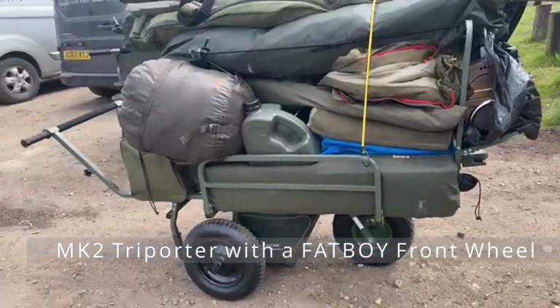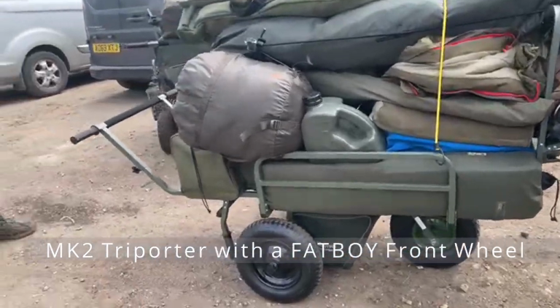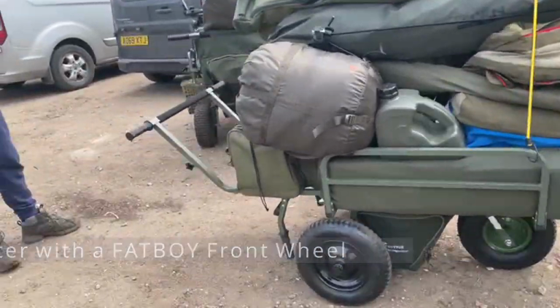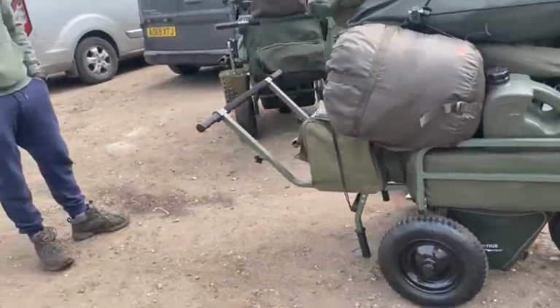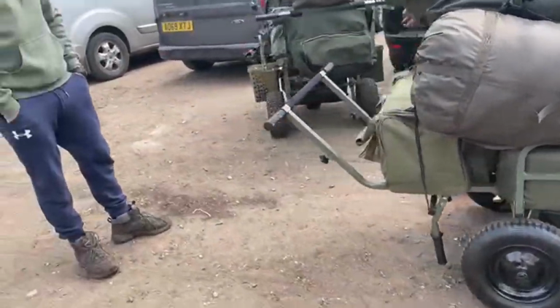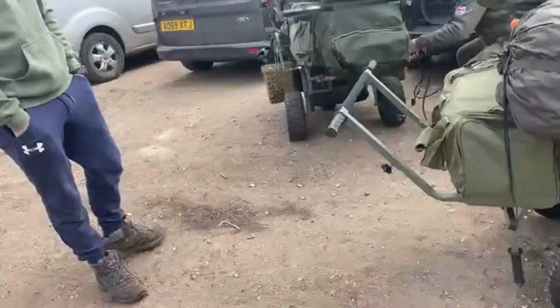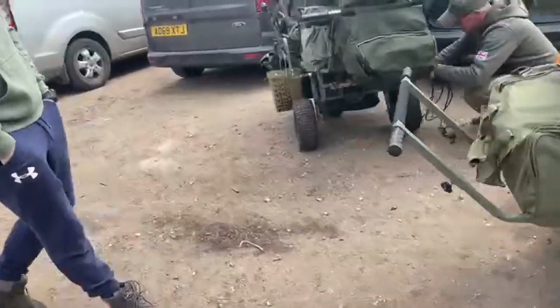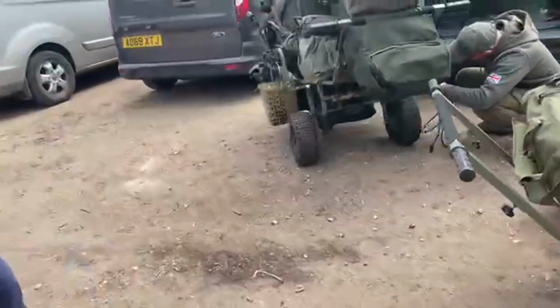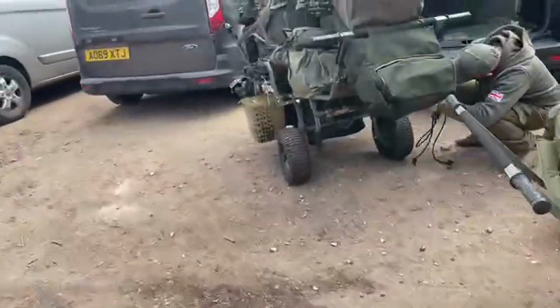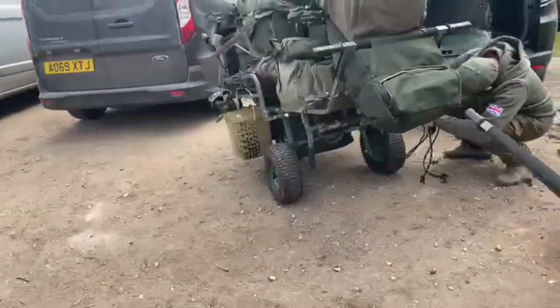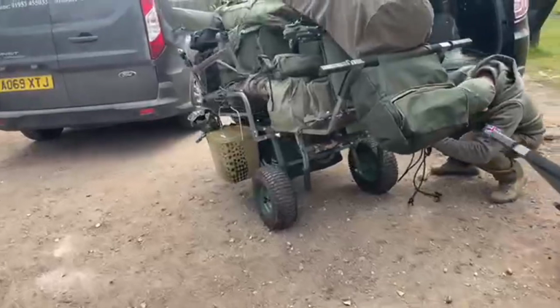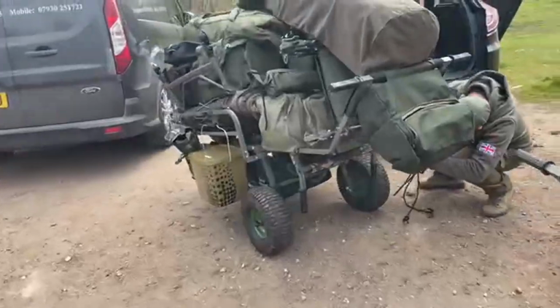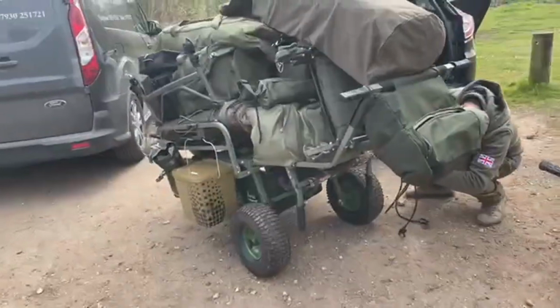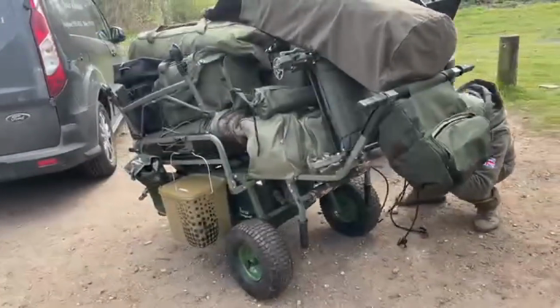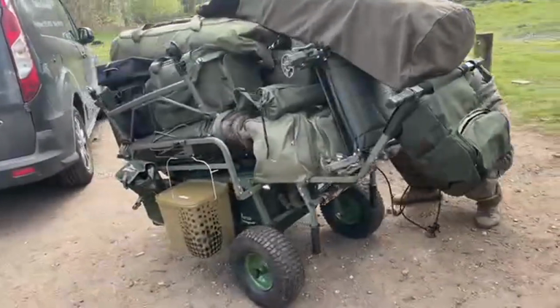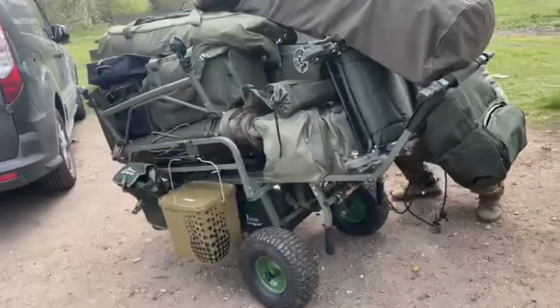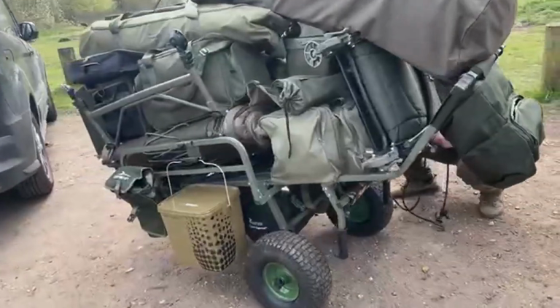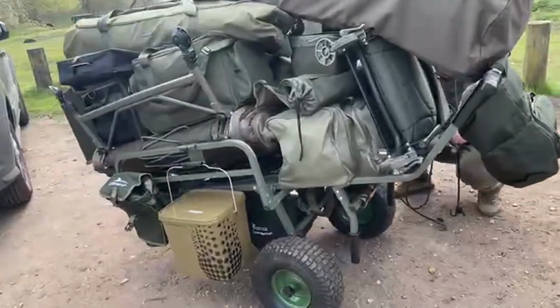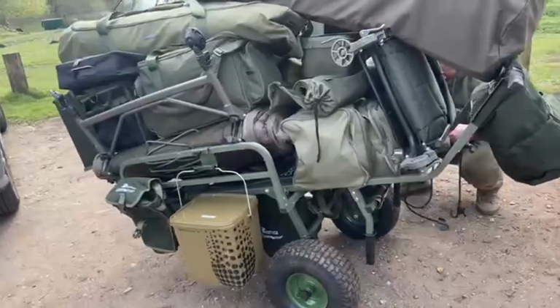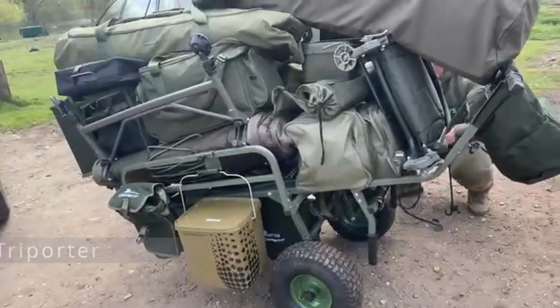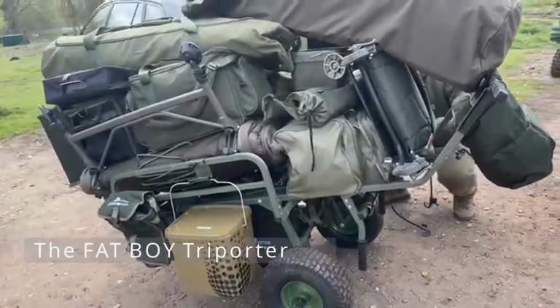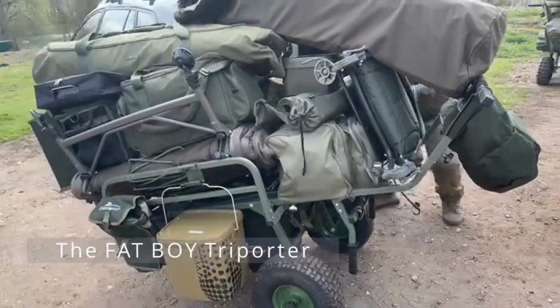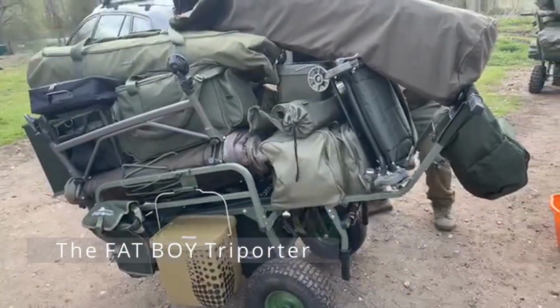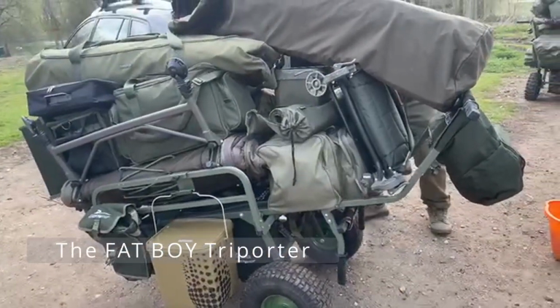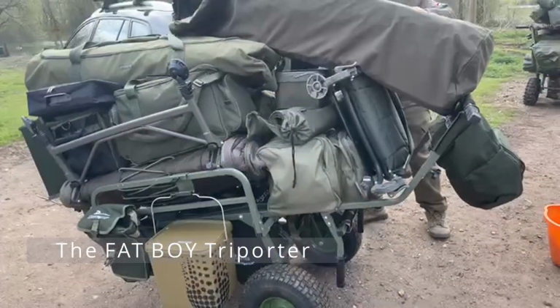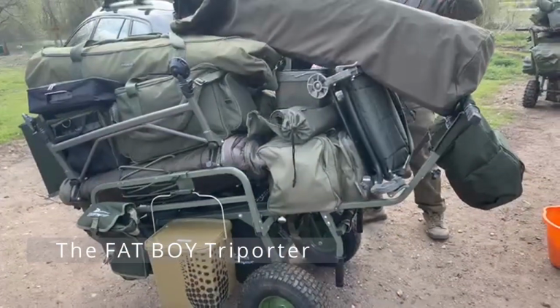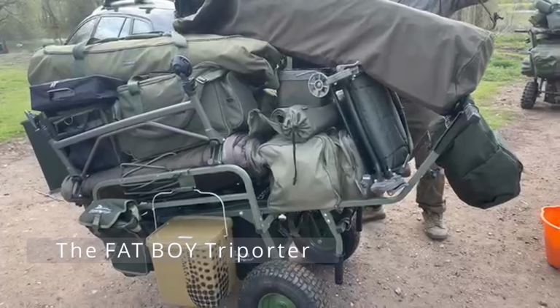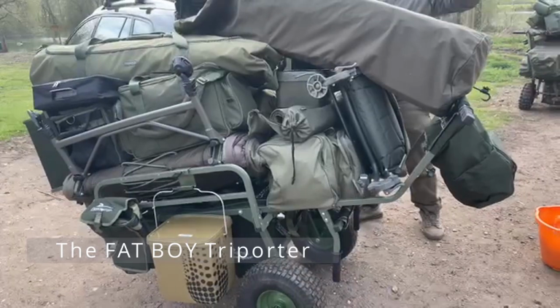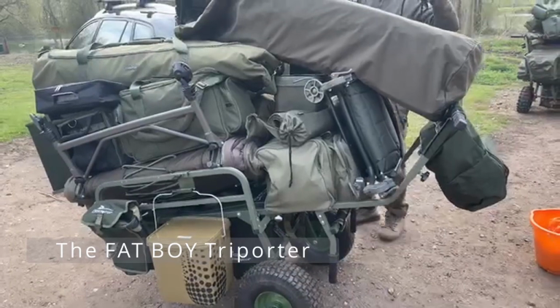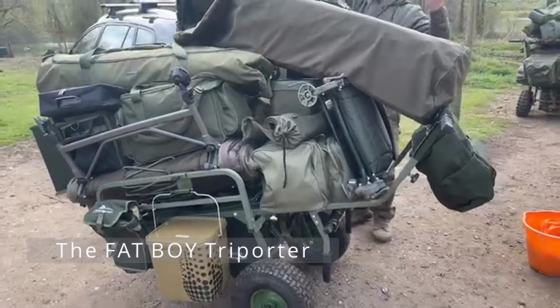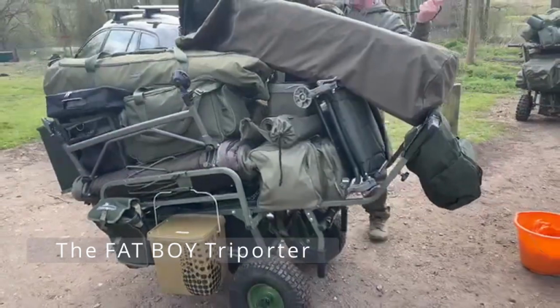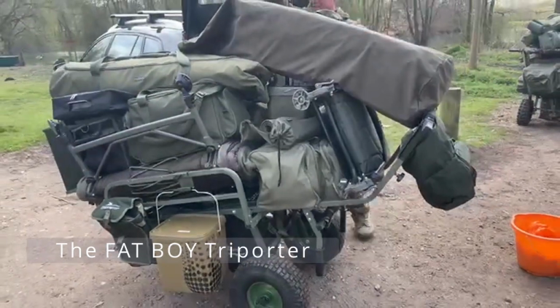And then we come to the third one. Great trolleys these are — worth the expense.